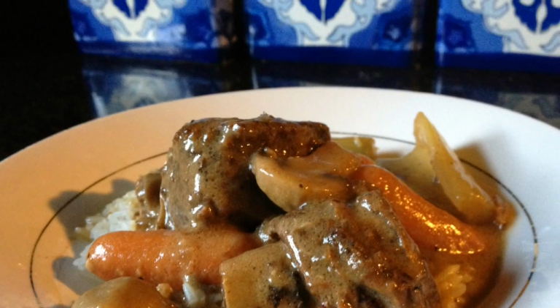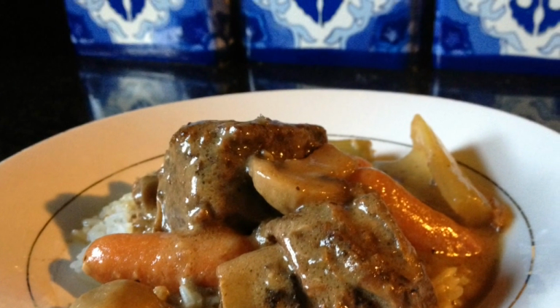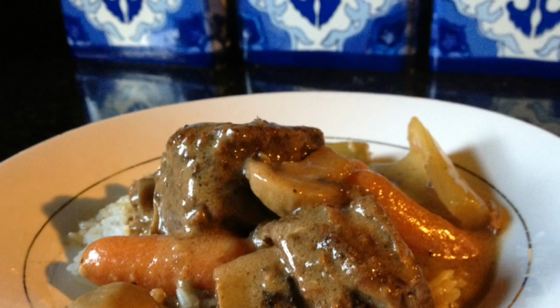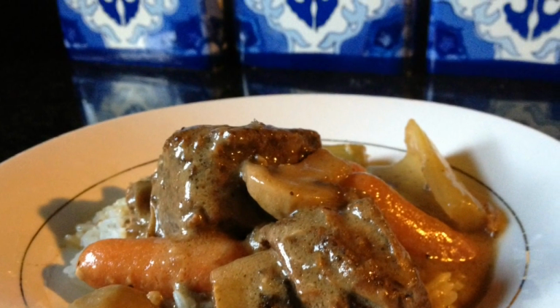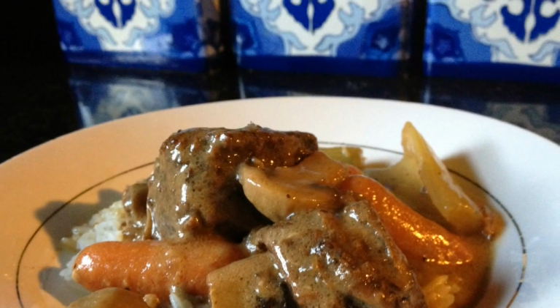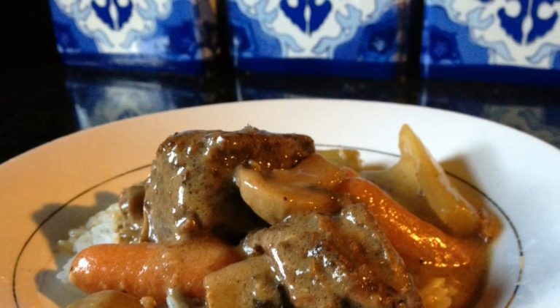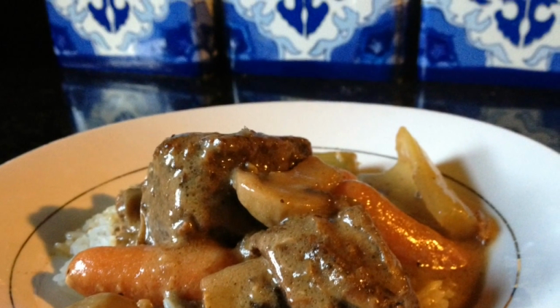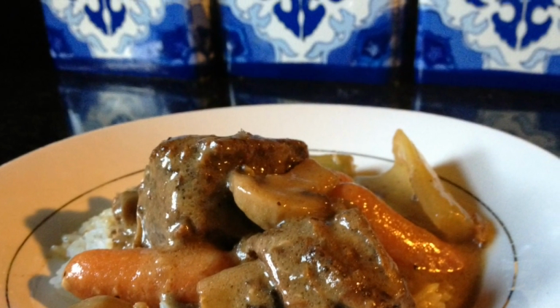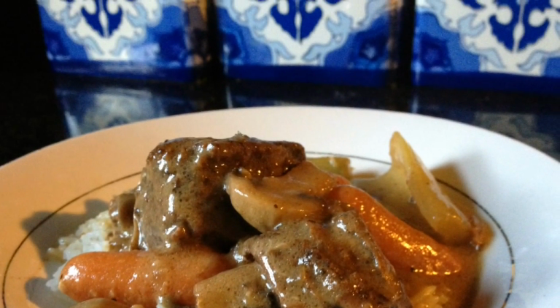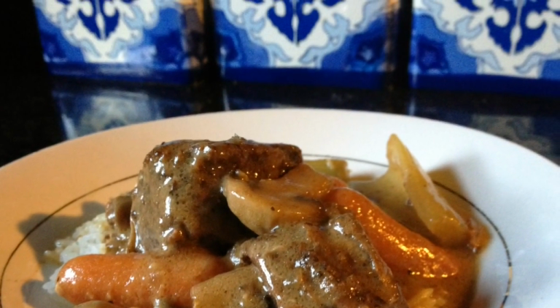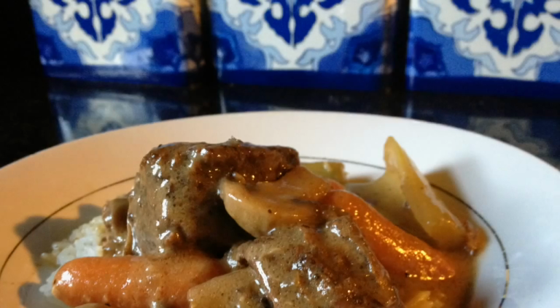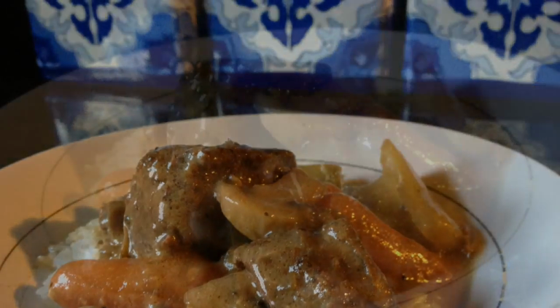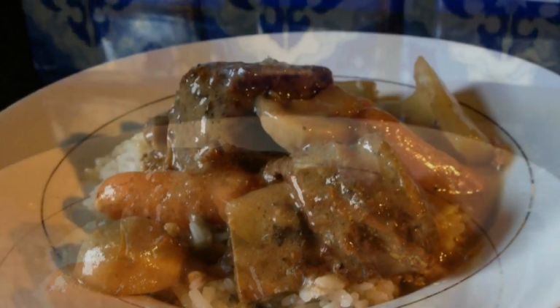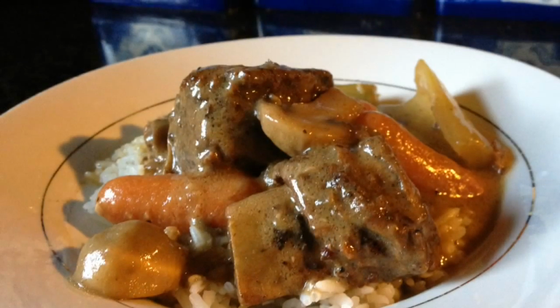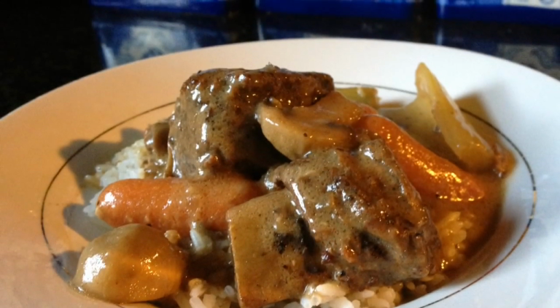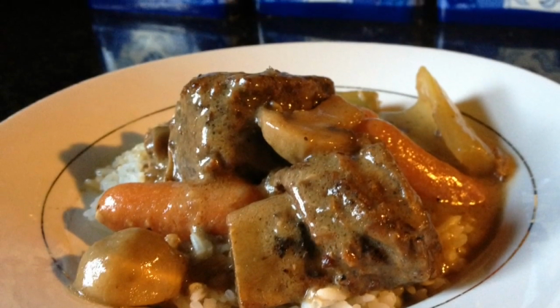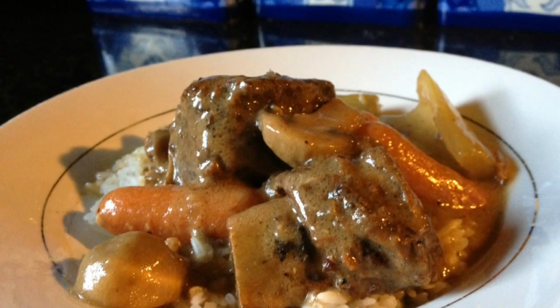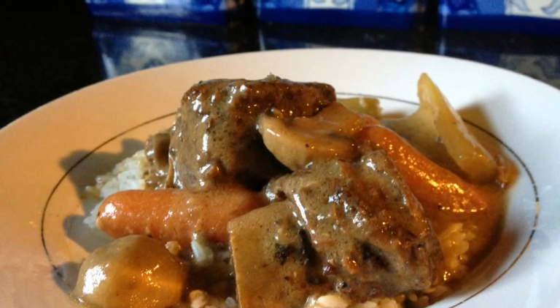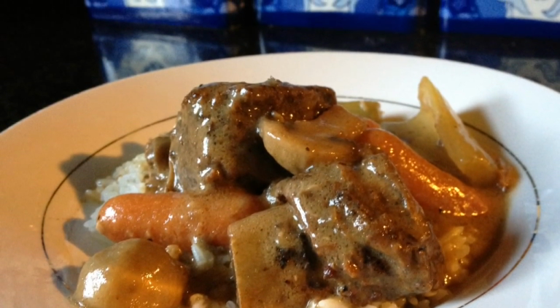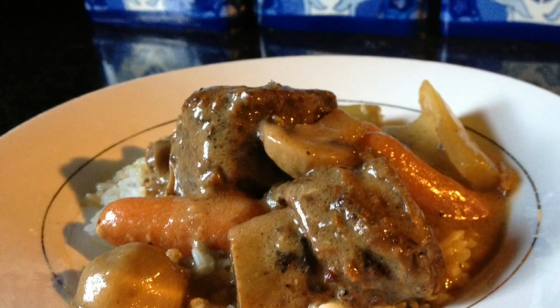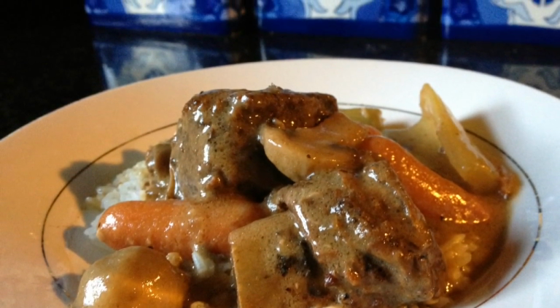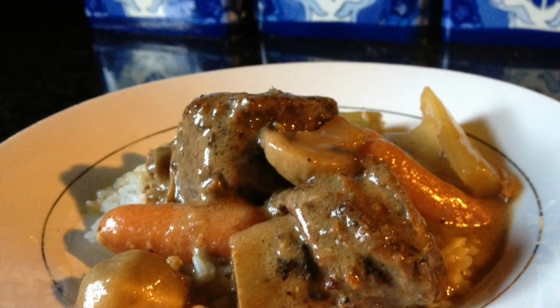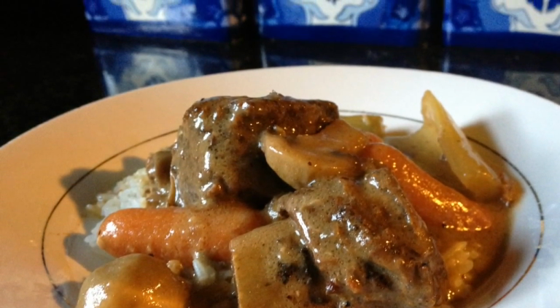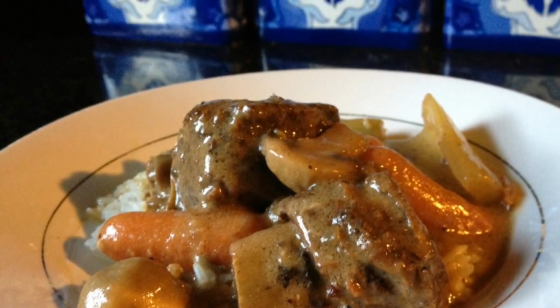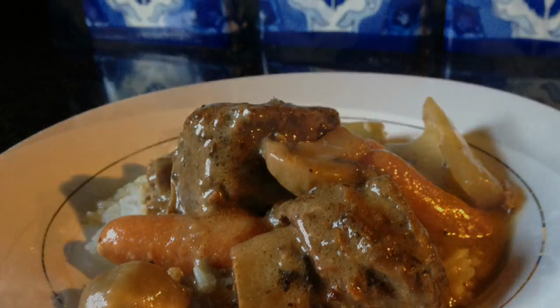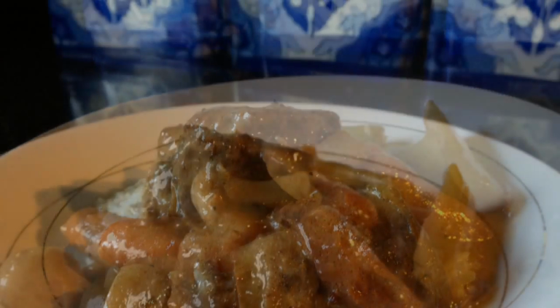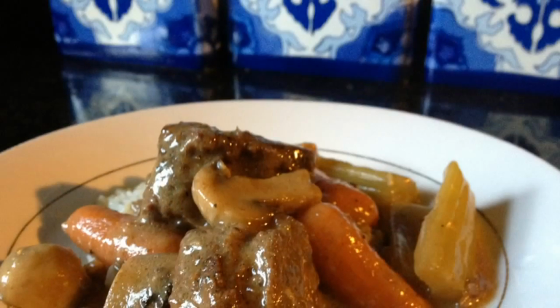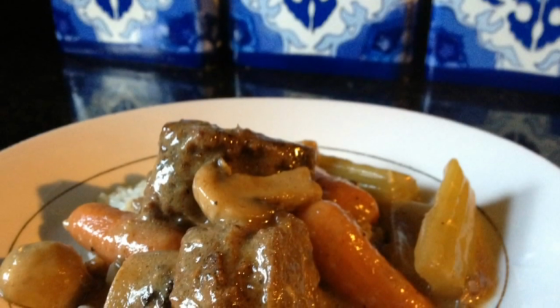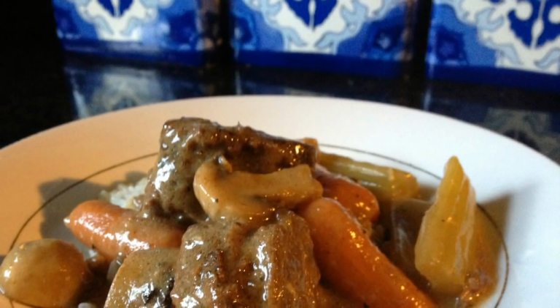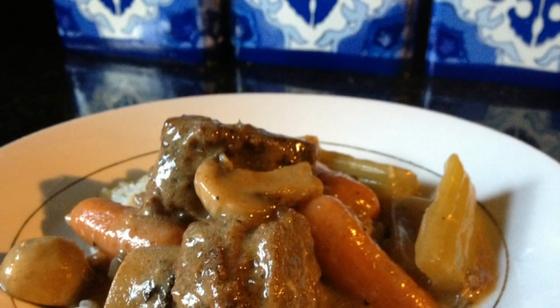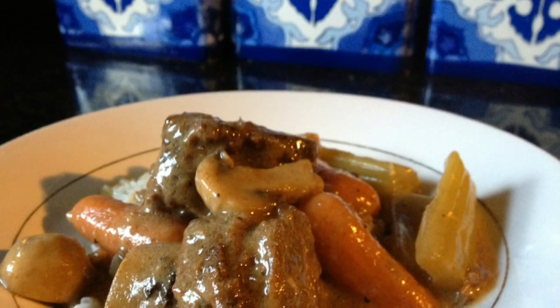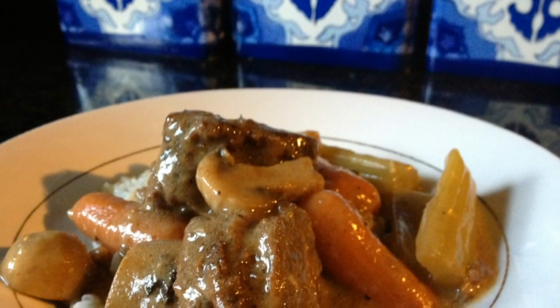Hey, what's up family! Welcome to Blessed and Highly Flavored. Thank you again for joining me today. We are making my sister's famous pot roast, and I'm very excited because you're gonna definitely love this one. So here we go!